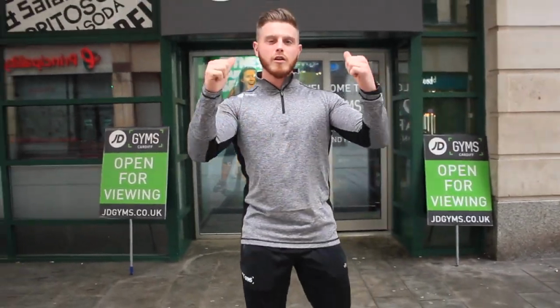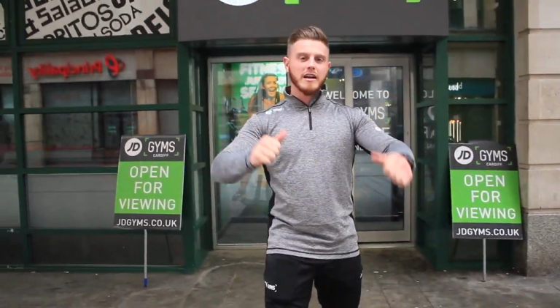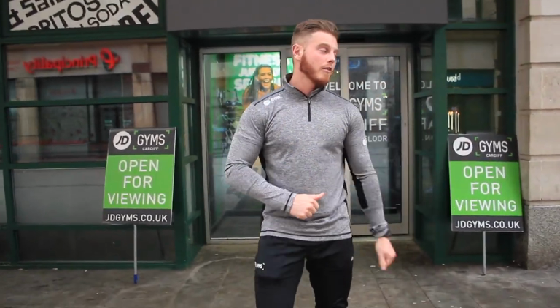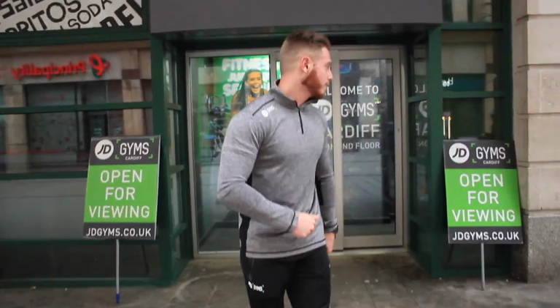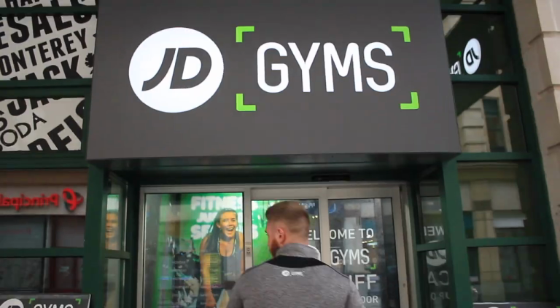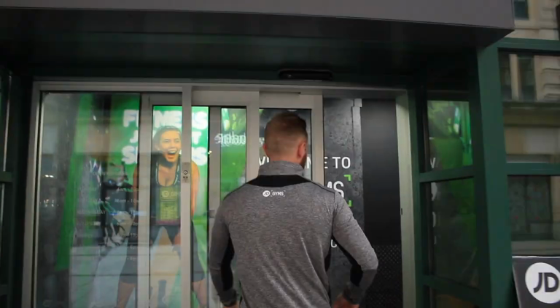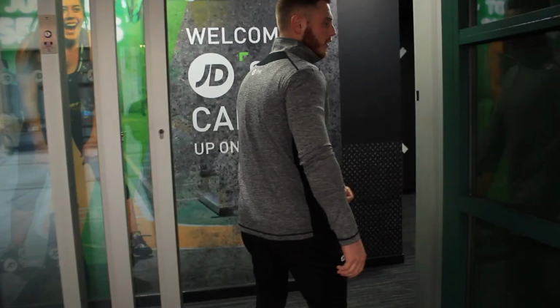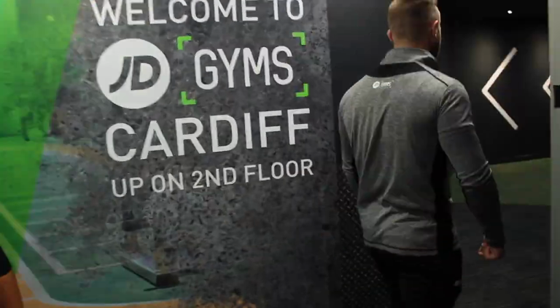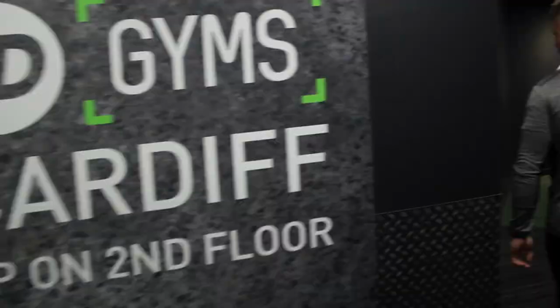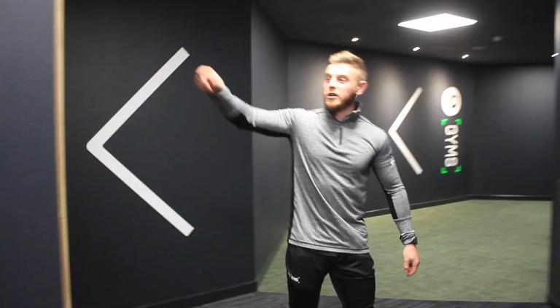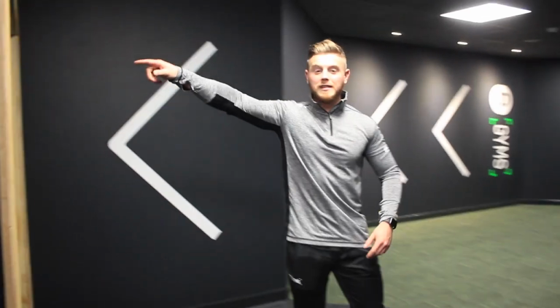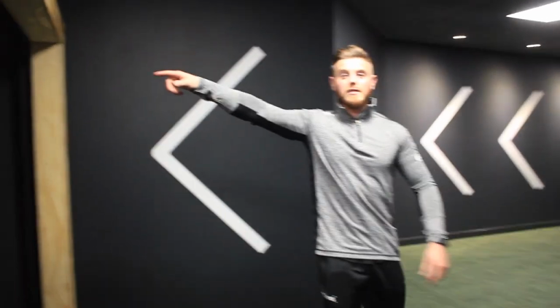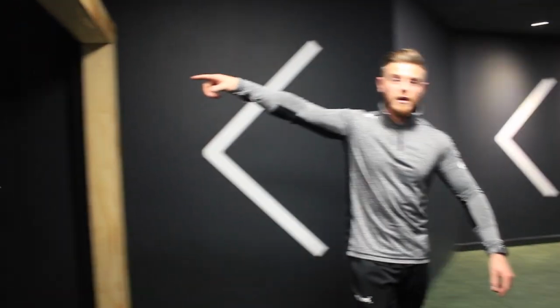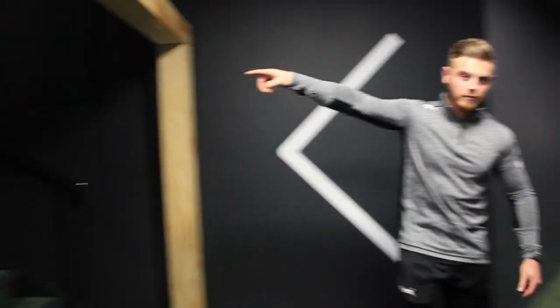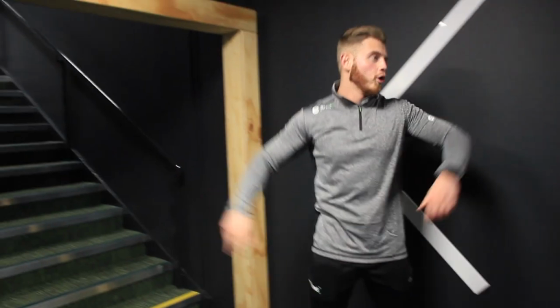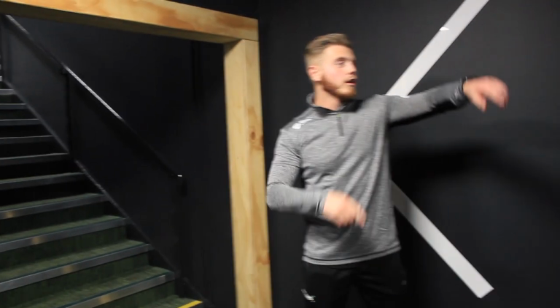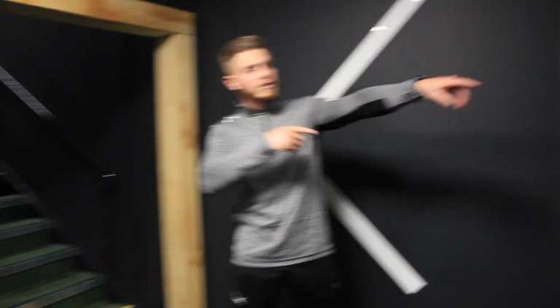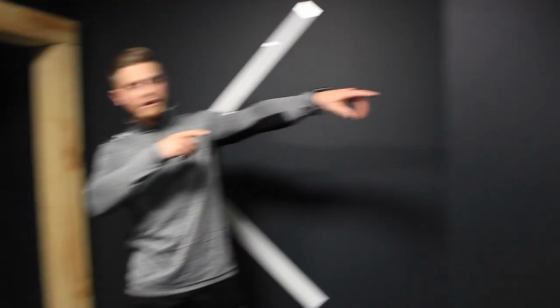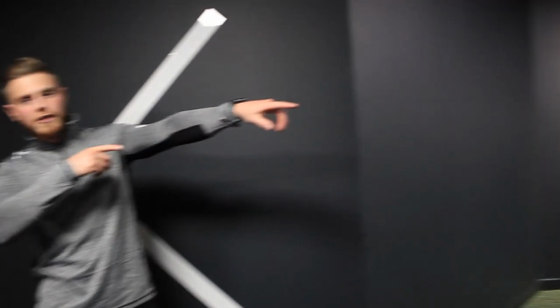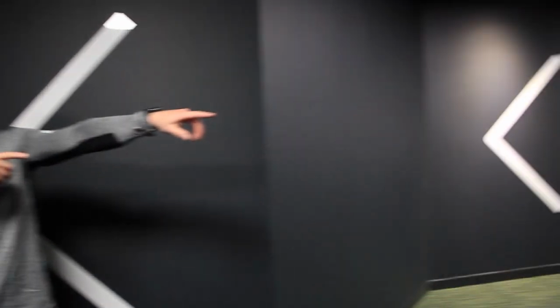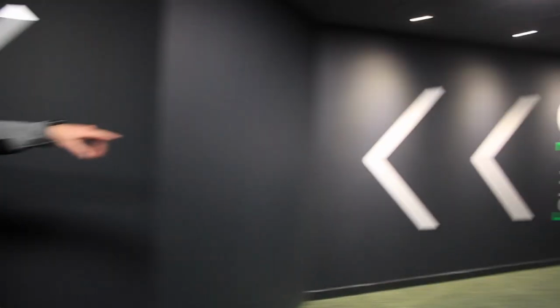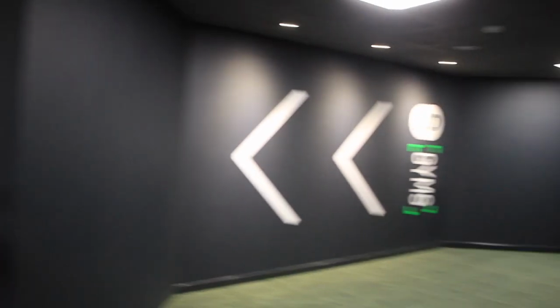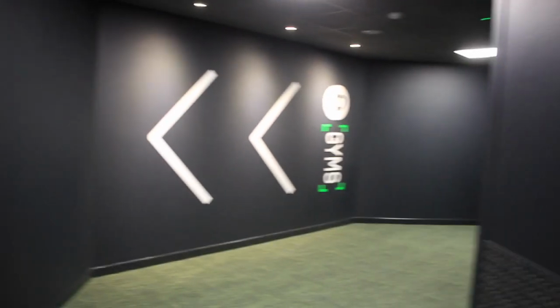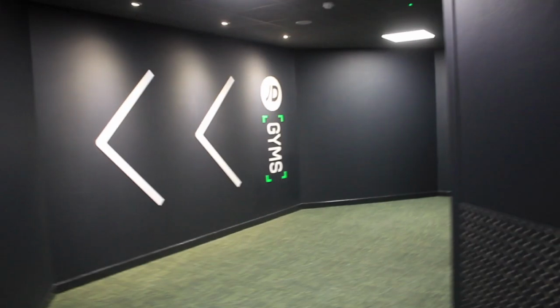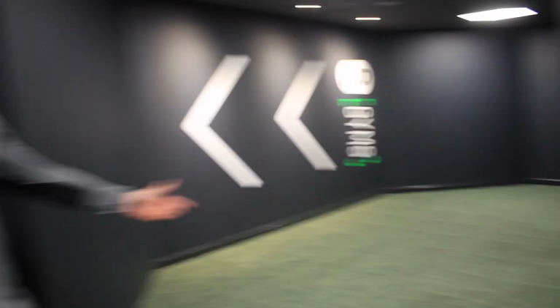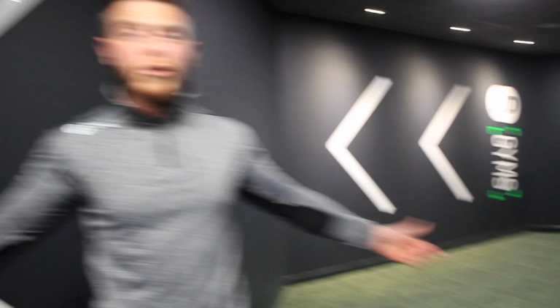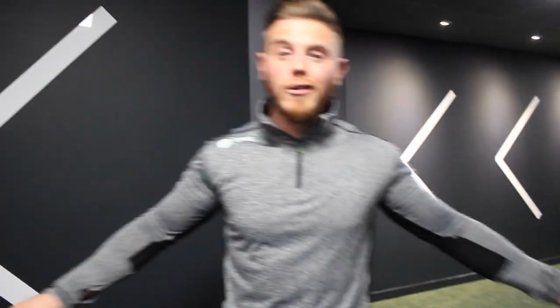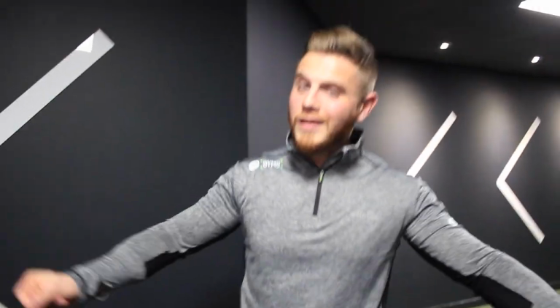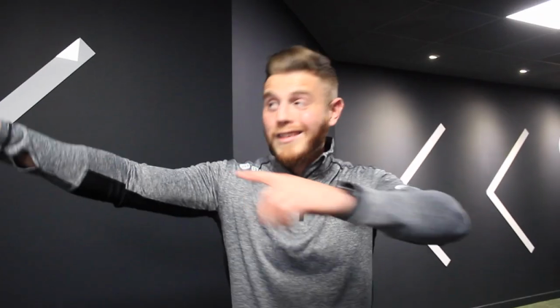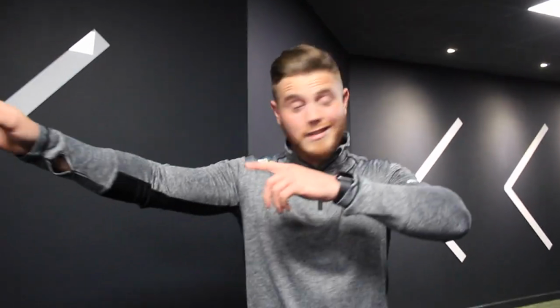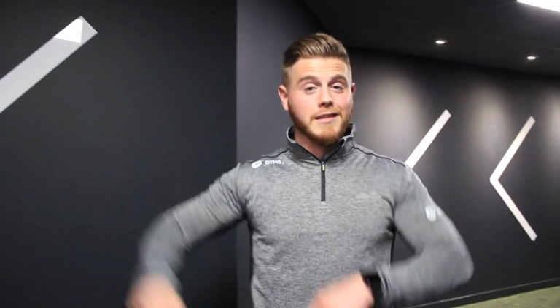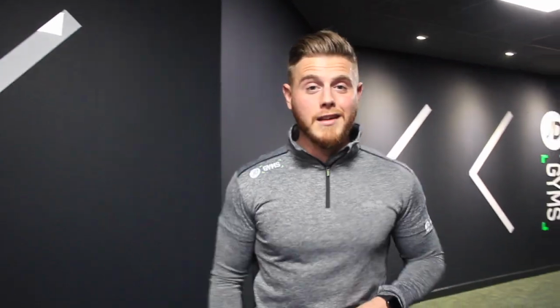Let's go and check it out. We've got the stairs here. We can go and take the lift — it's just down there. I've got a couple more calories to burn, so let's take the stairs.